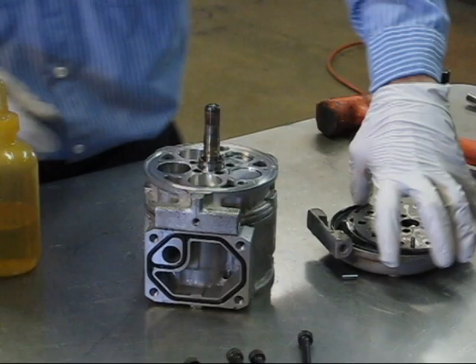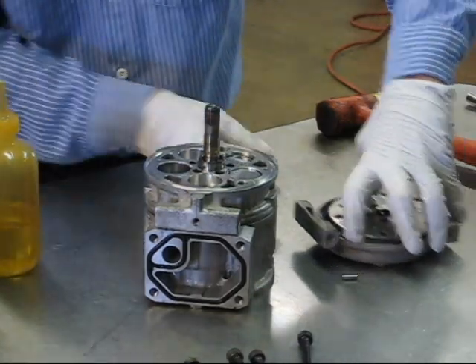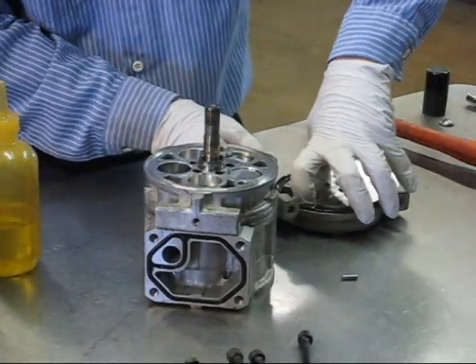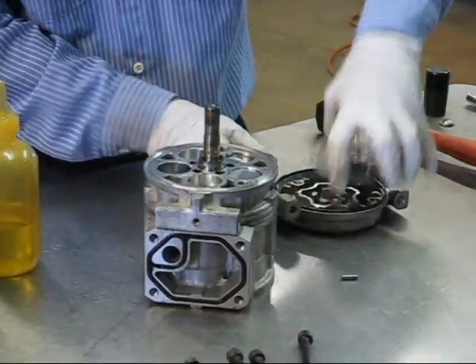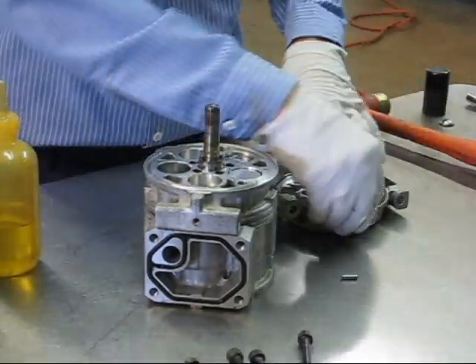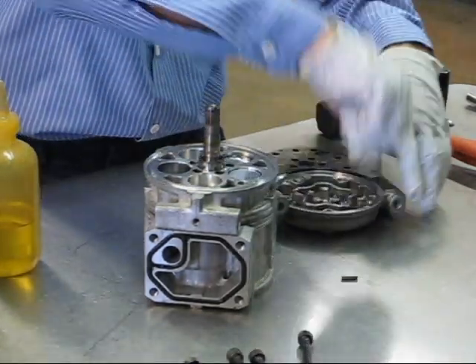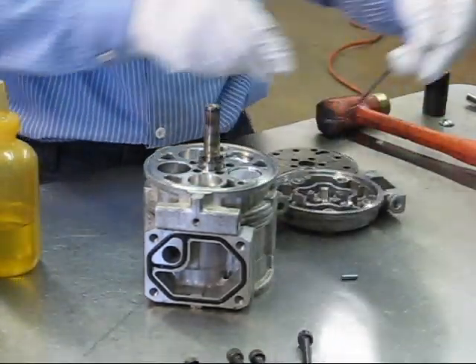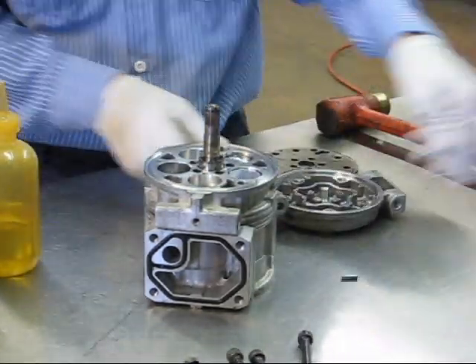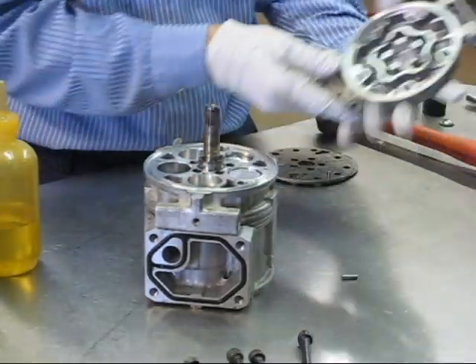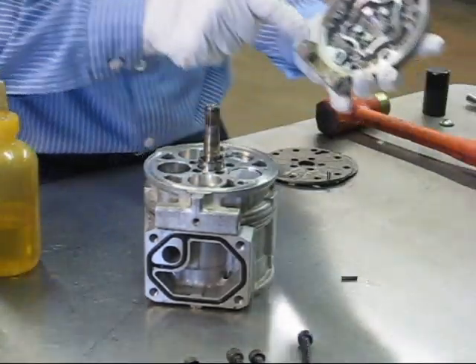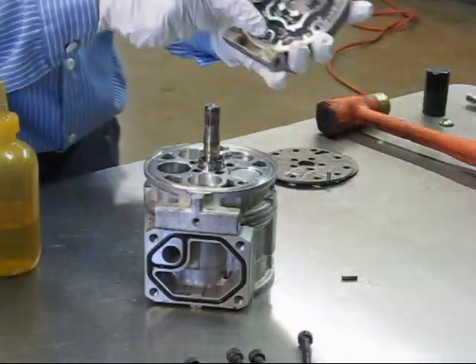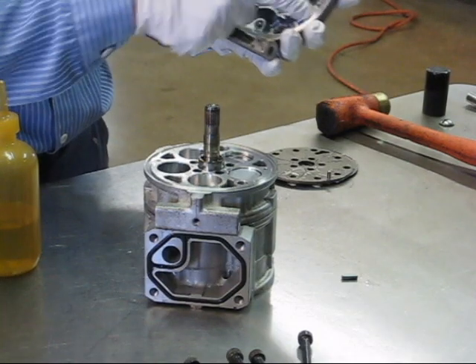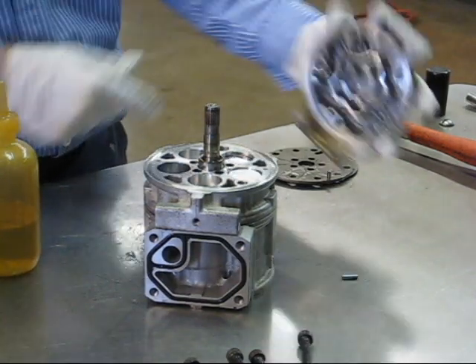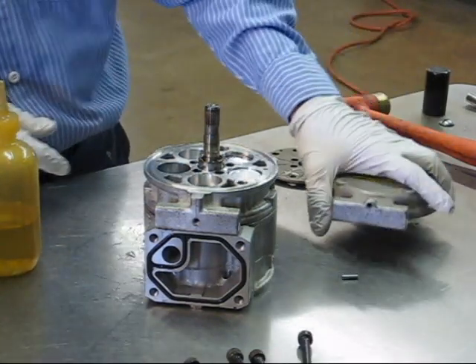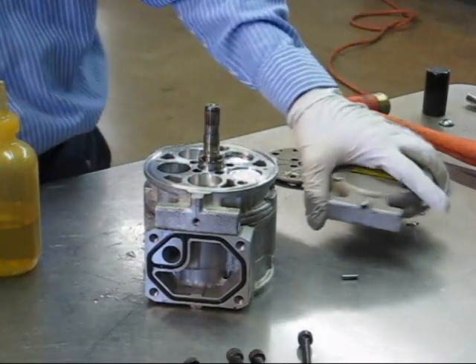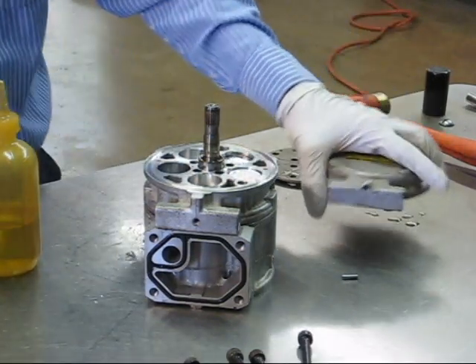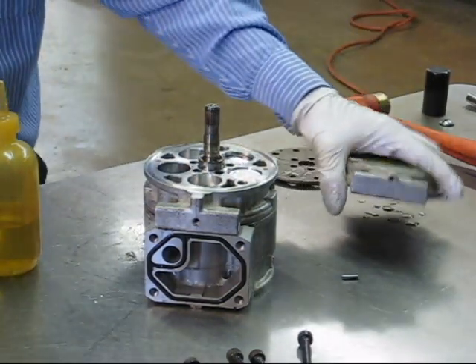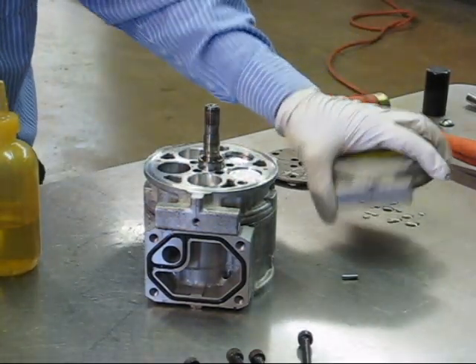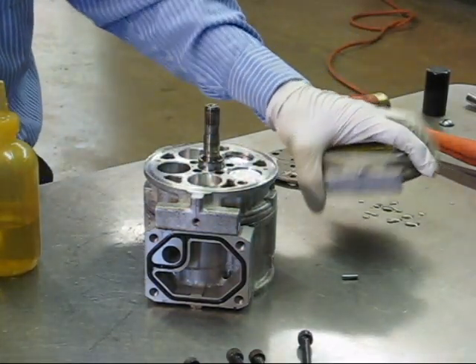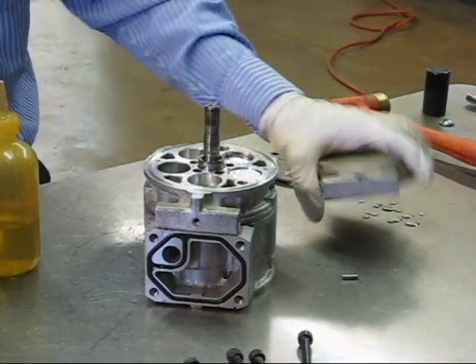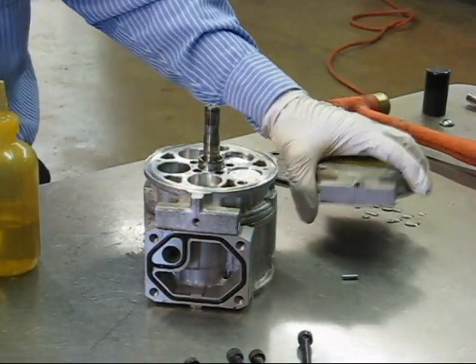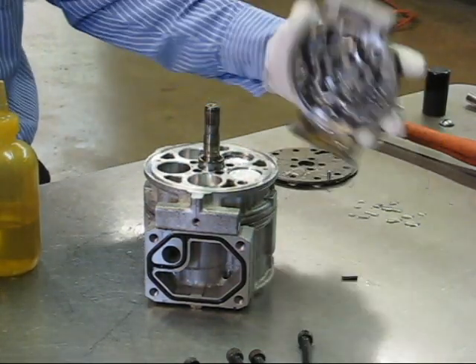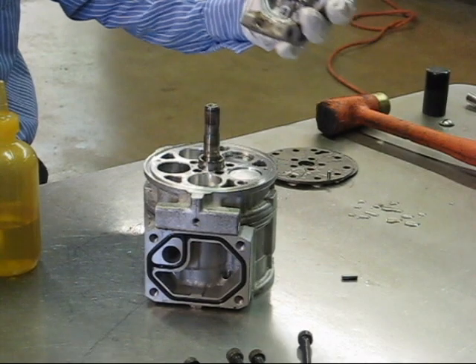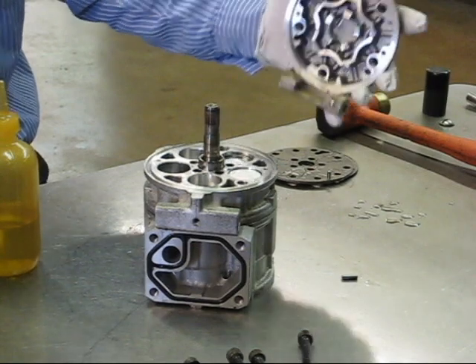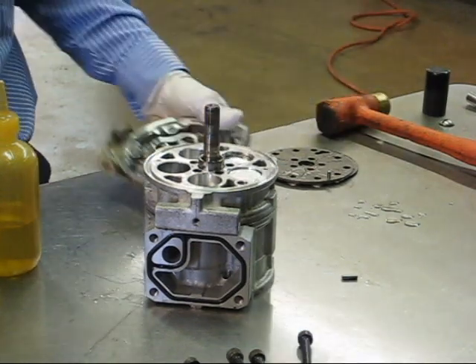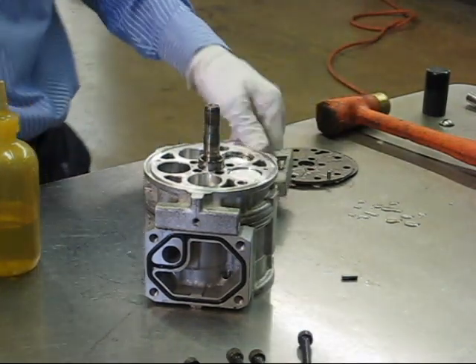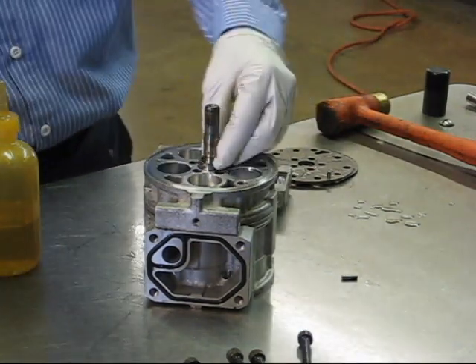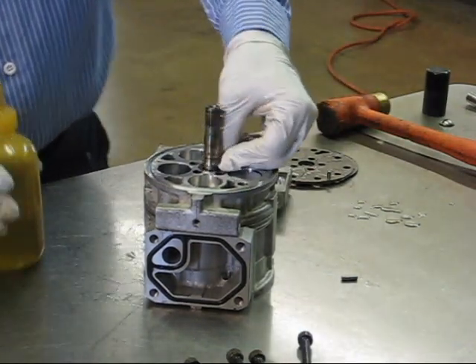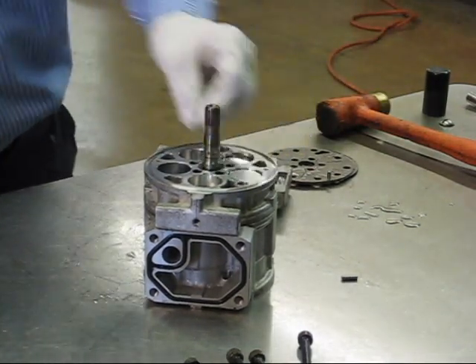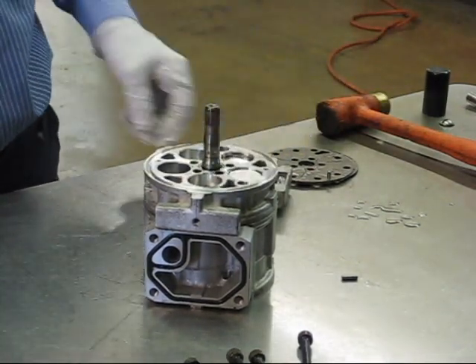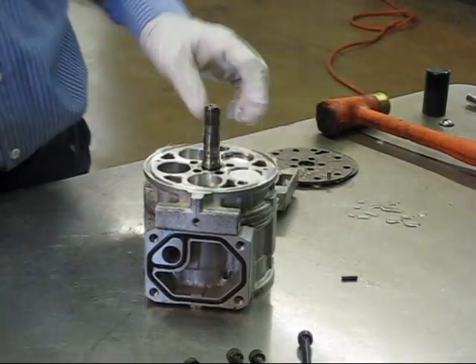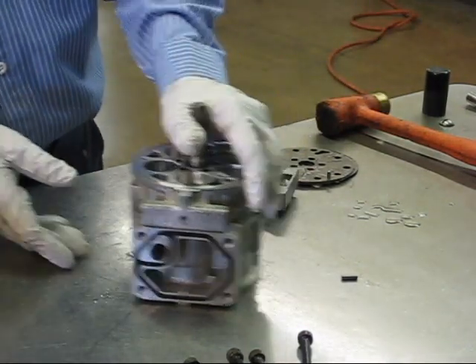Take our rear cylinder head and remove the seals. Oil will get into these bolt holes when you pull it apart. You want to drain as much of that out as possible, or when you put it together the bolts will get a little hydraulic and crack the cylinder head.